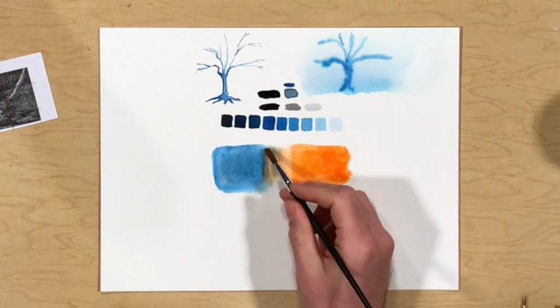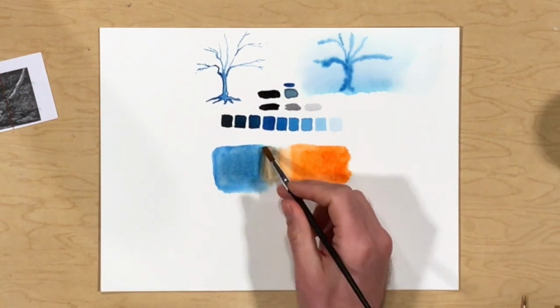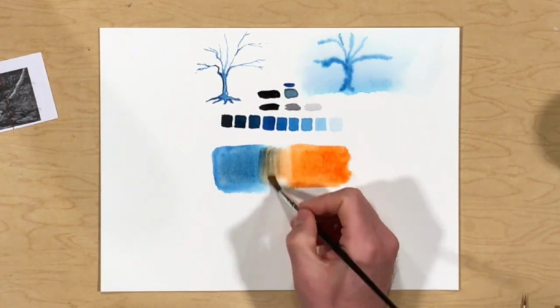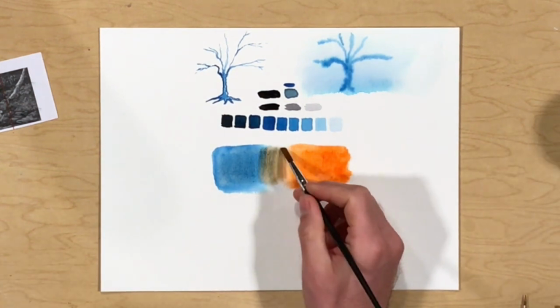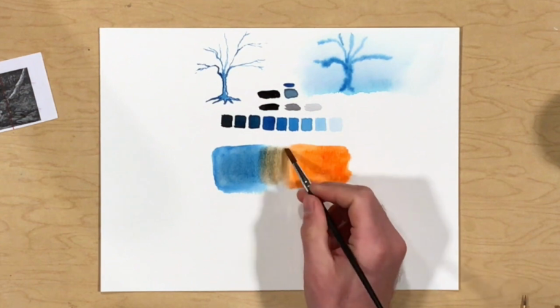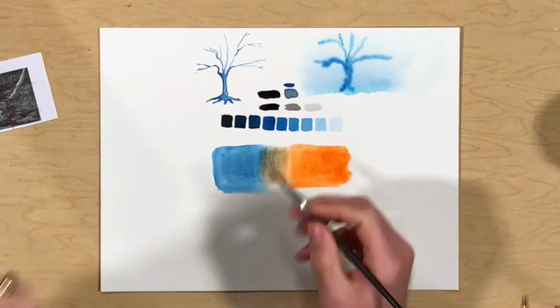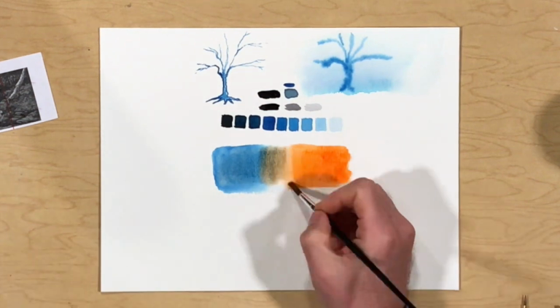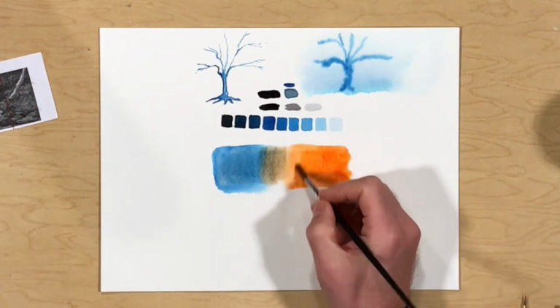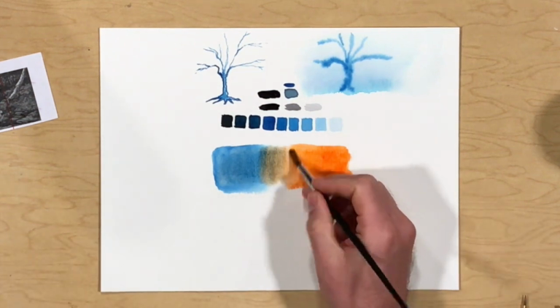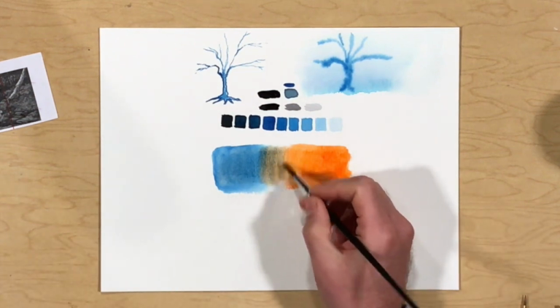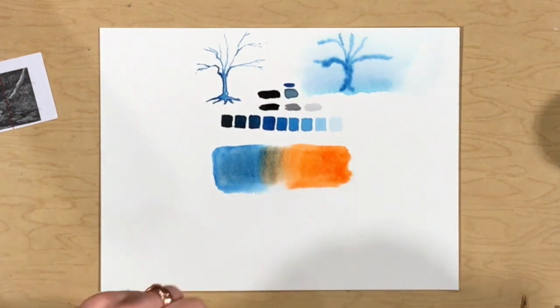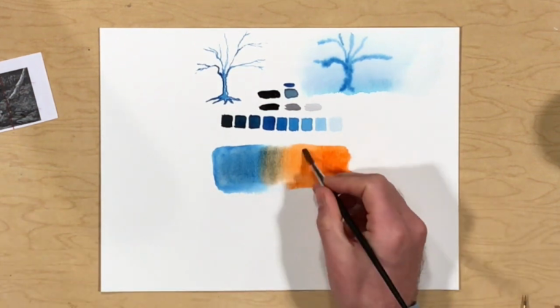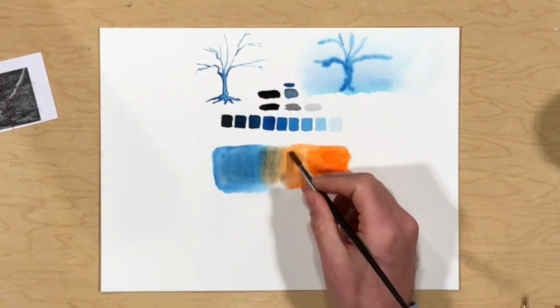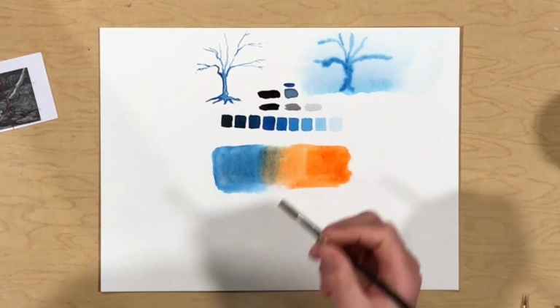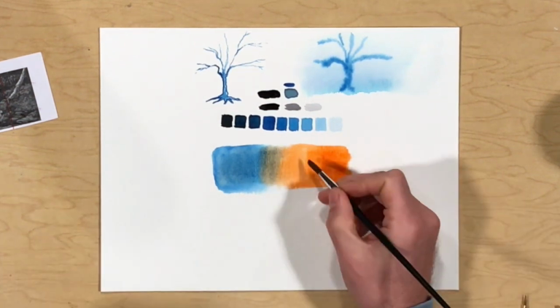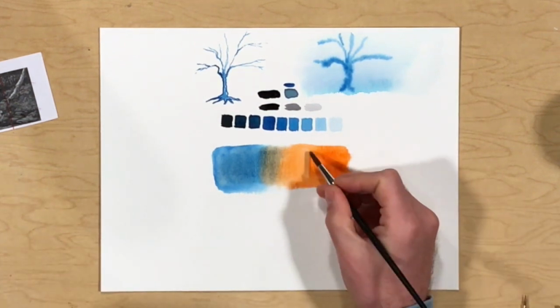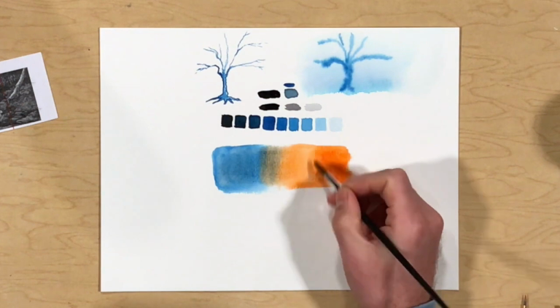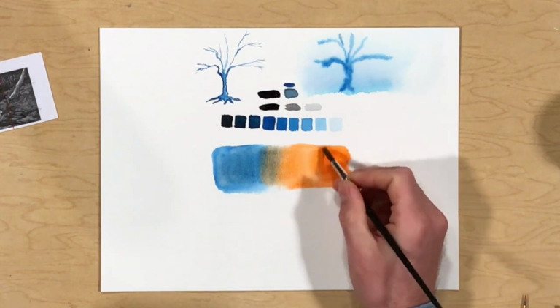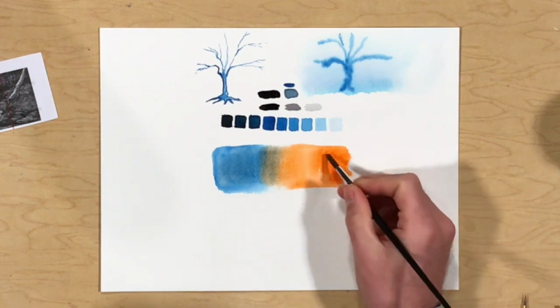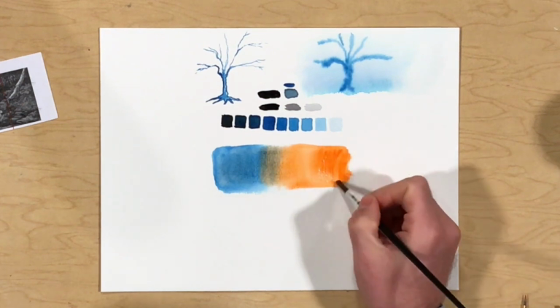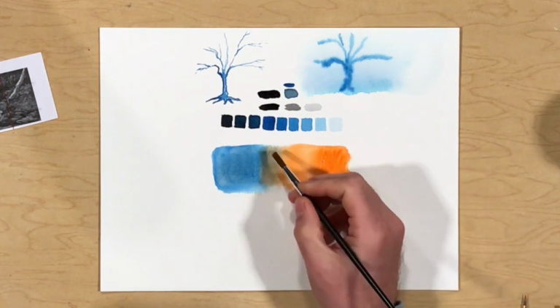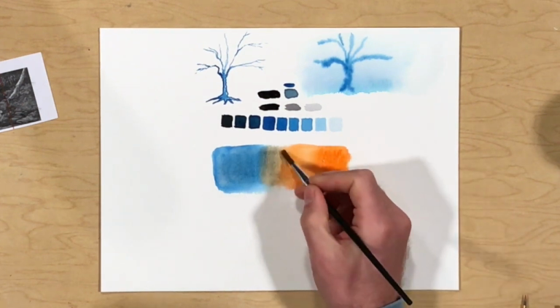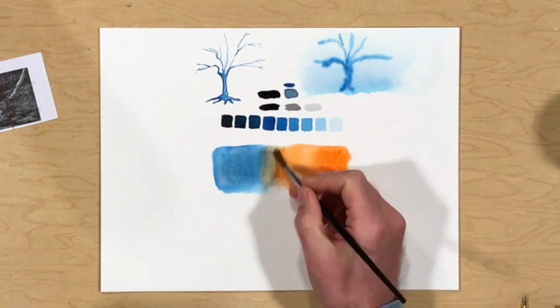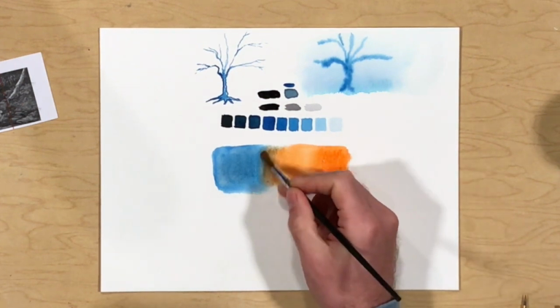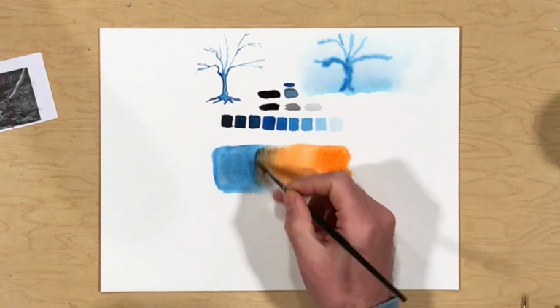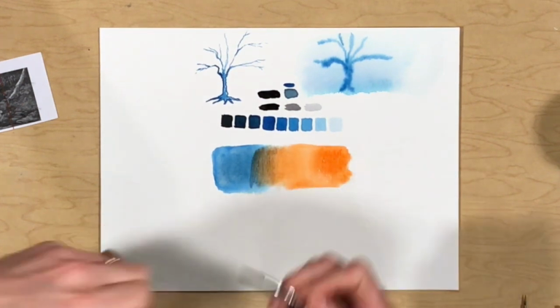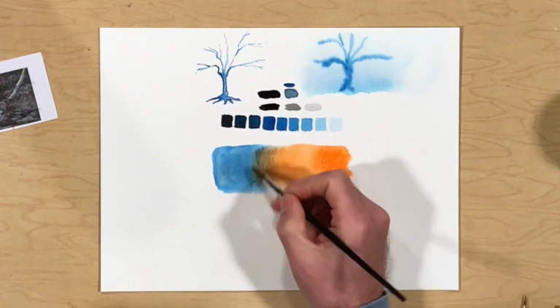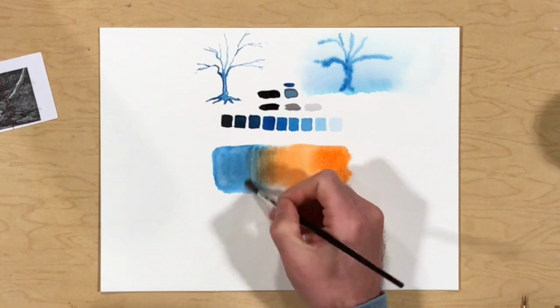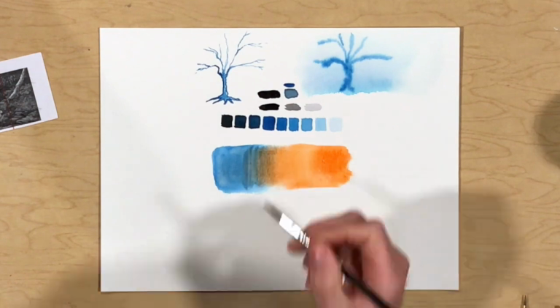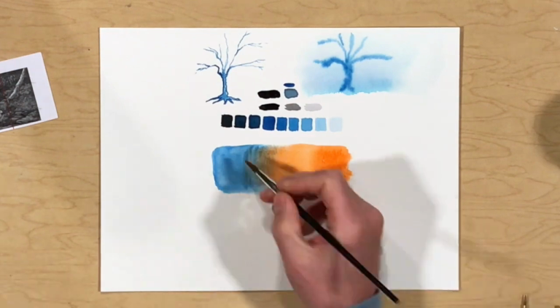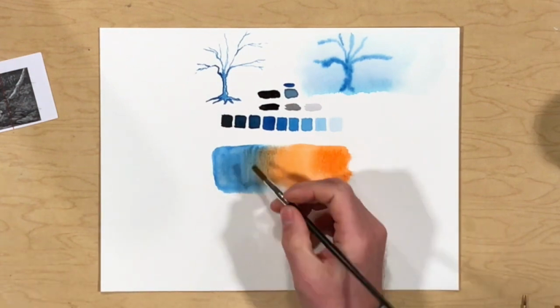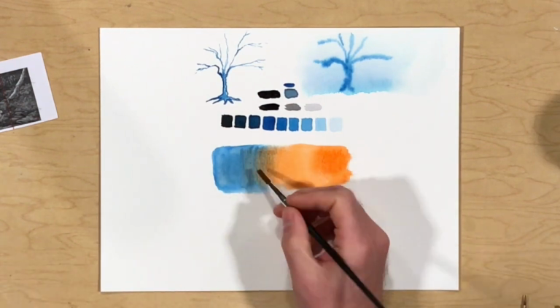Avoid mixing black or any other color directly into your paint tray, as this can make the colors on your tray very dirty and make your overall painting look dingy.